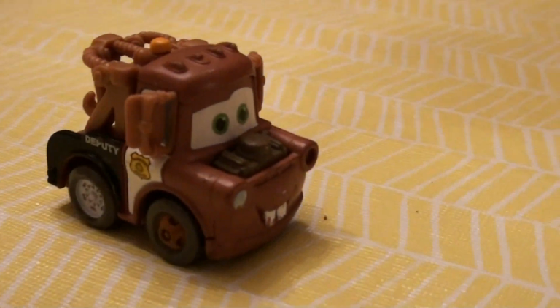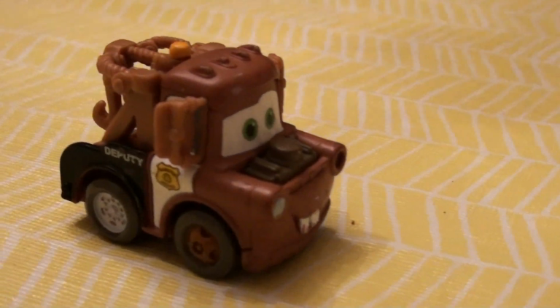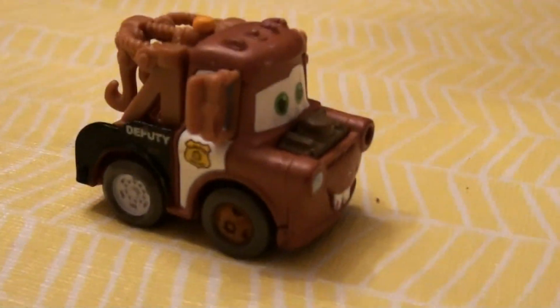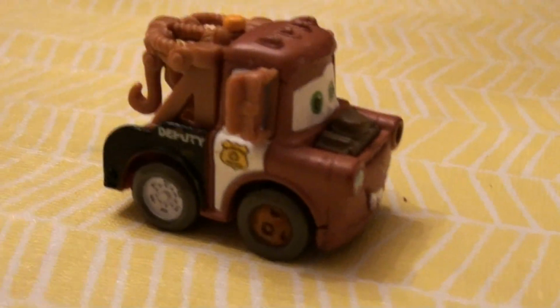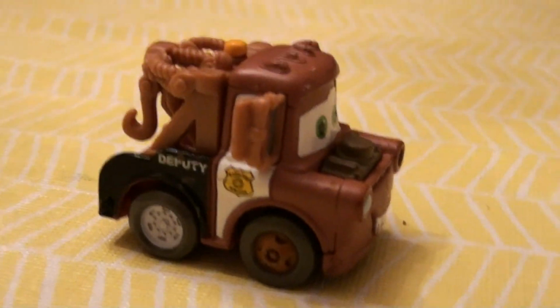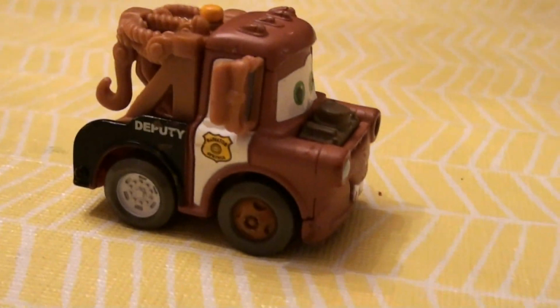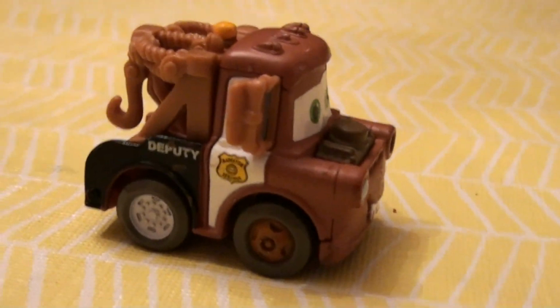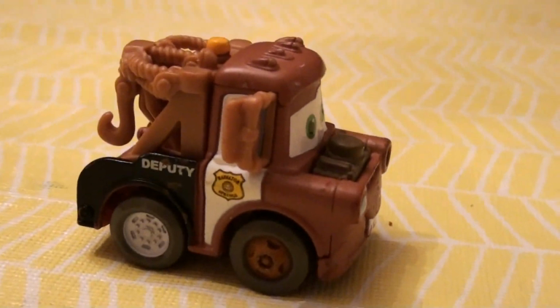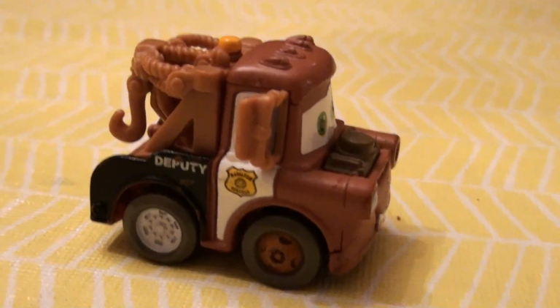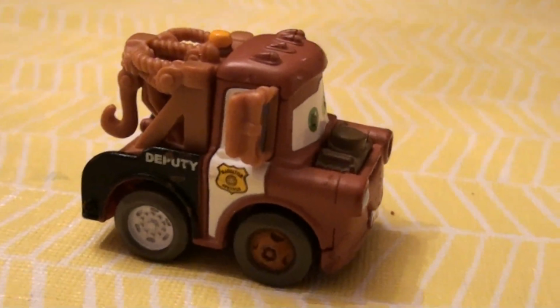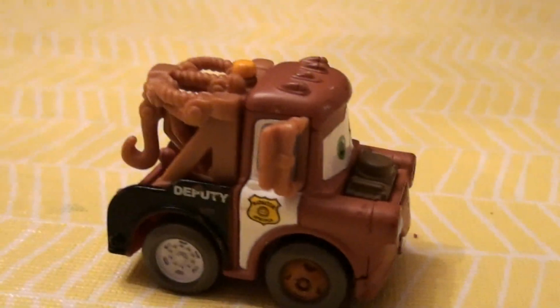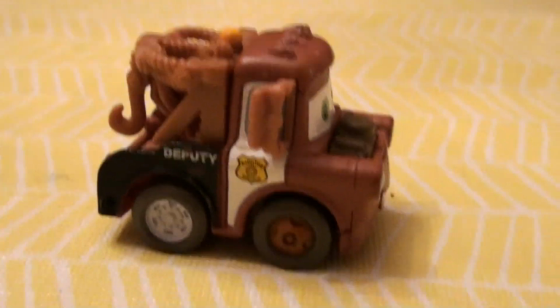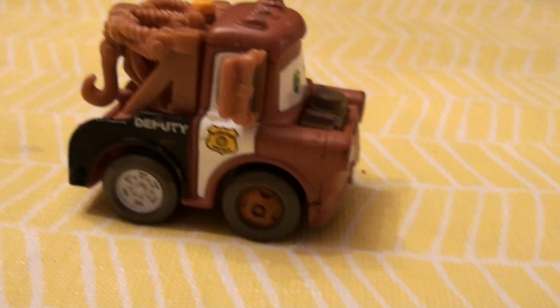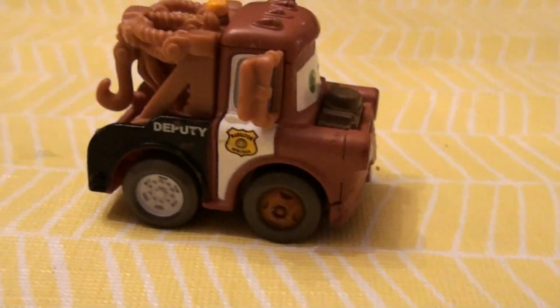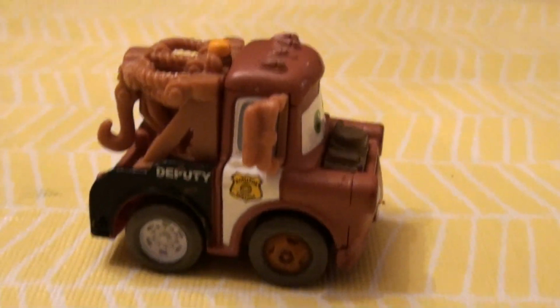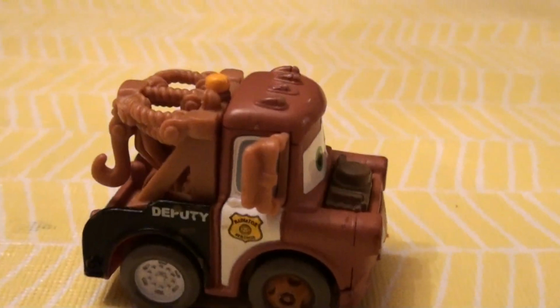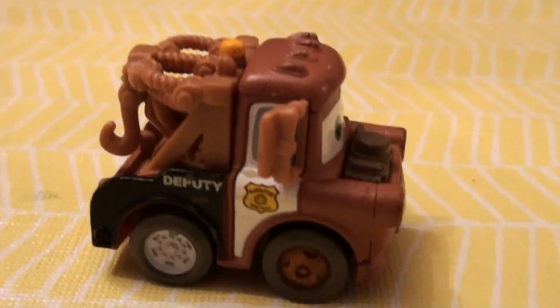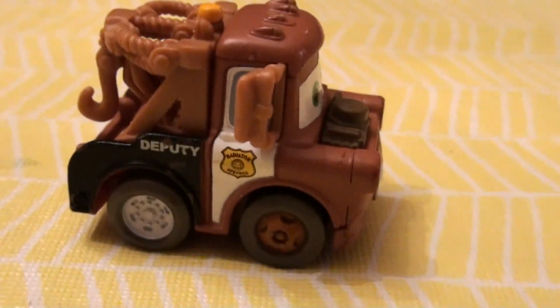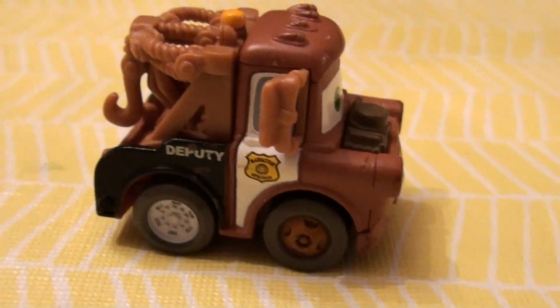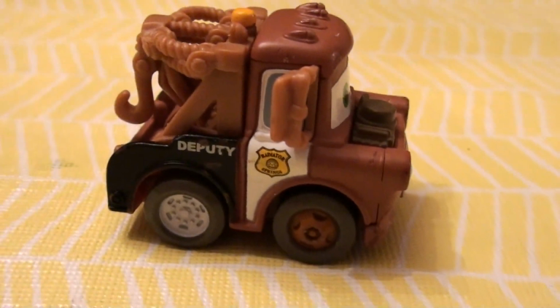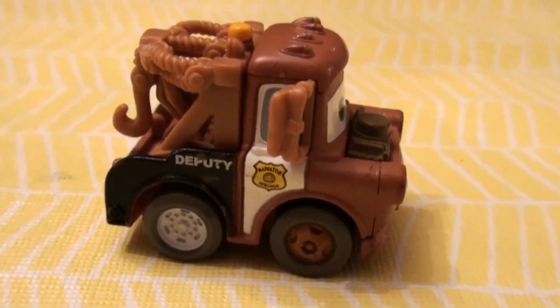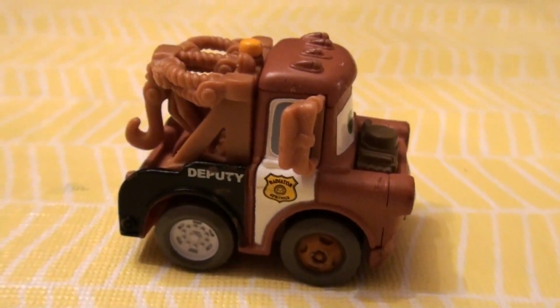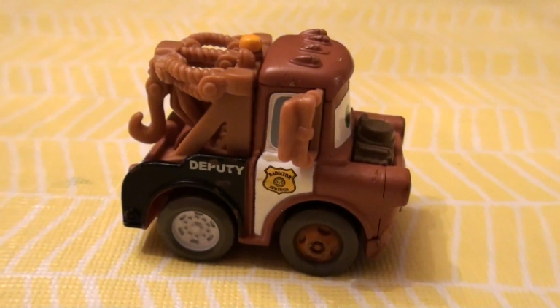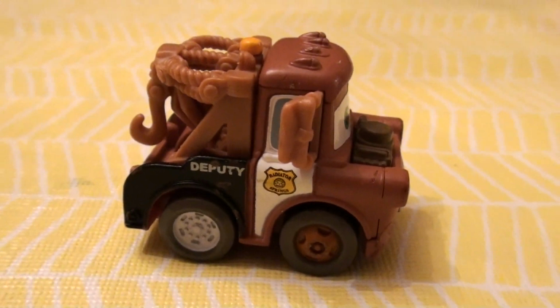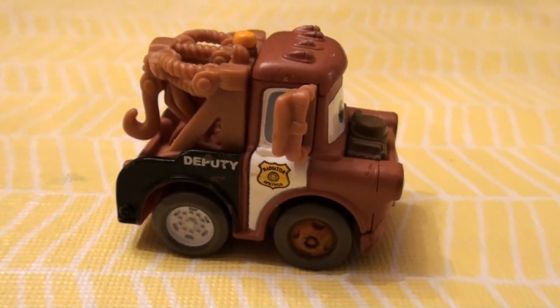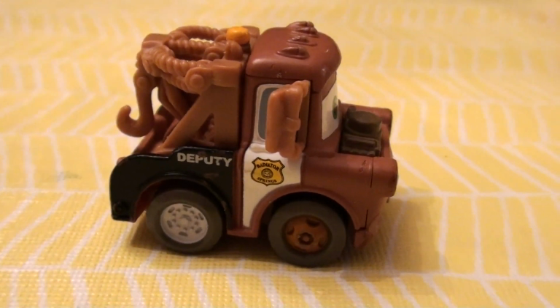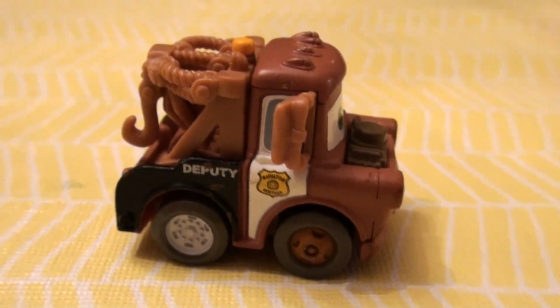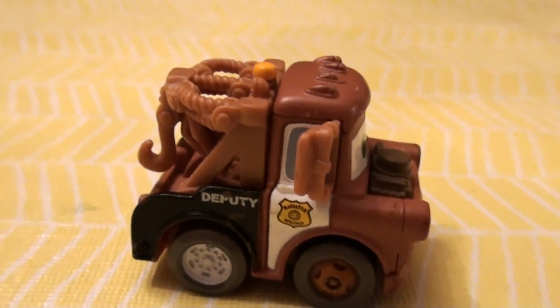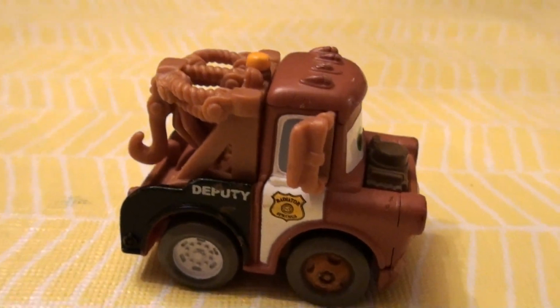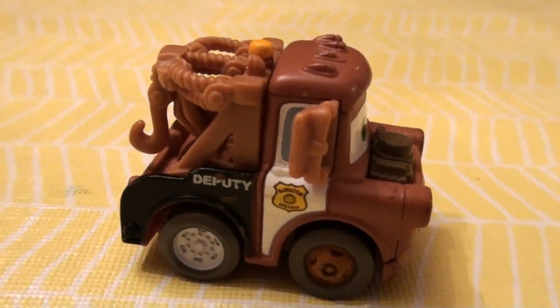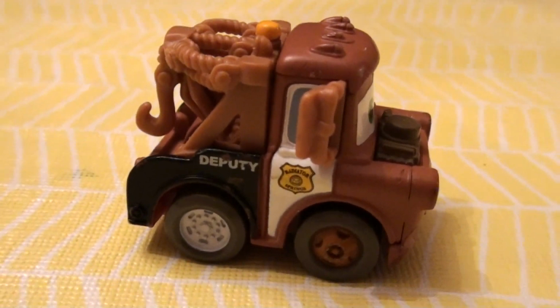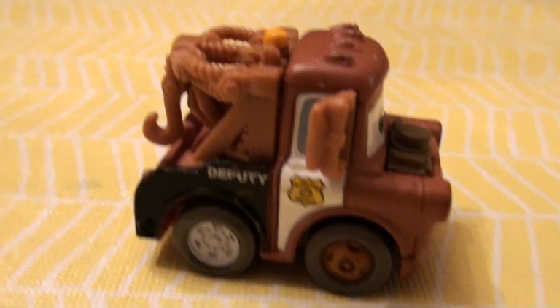This is a chair, but I don't really know where I got it. I never knew, and I forgot all about it. I never knew there was such a thing.